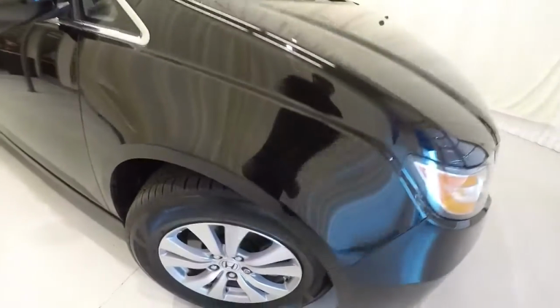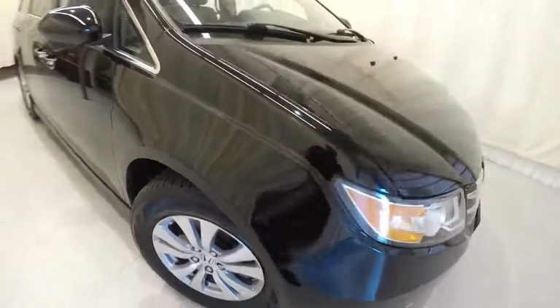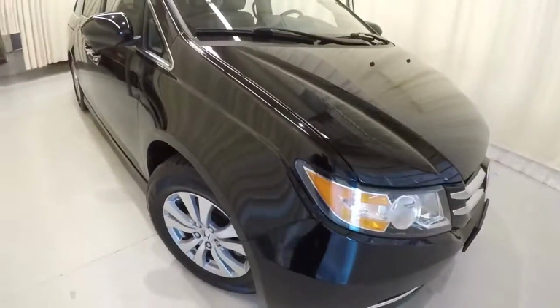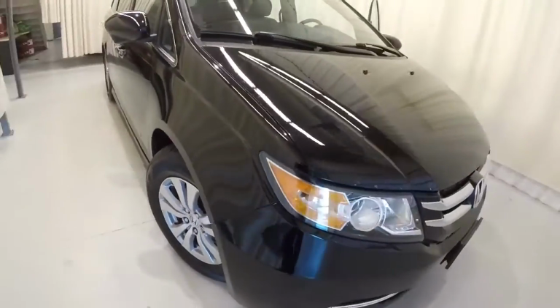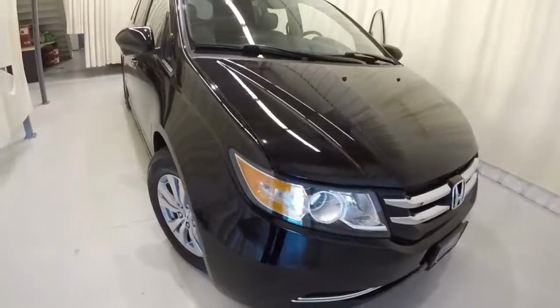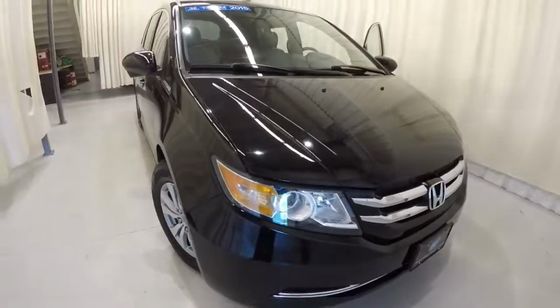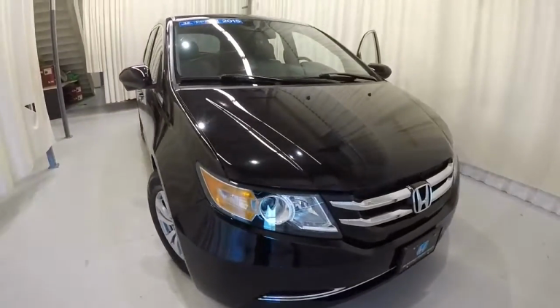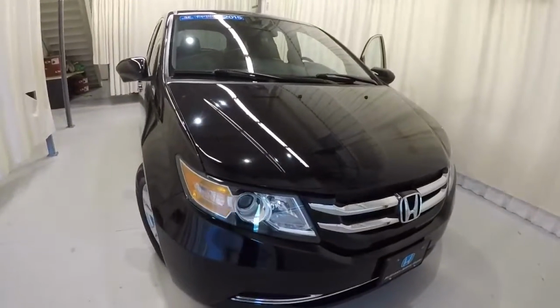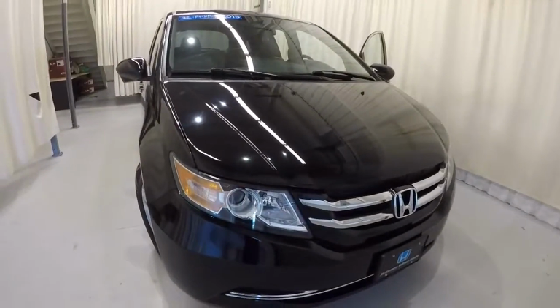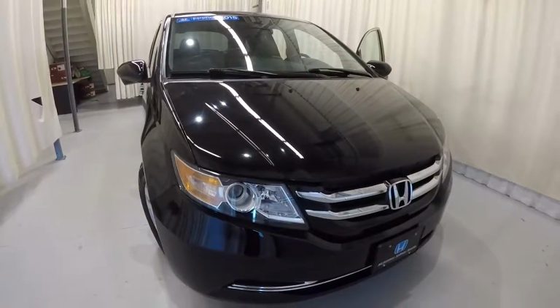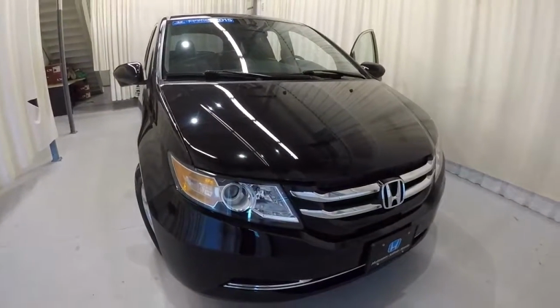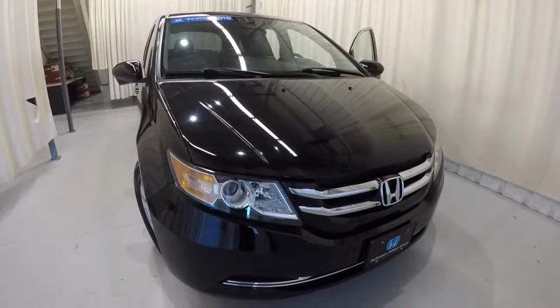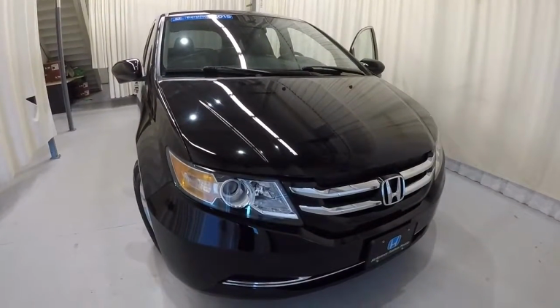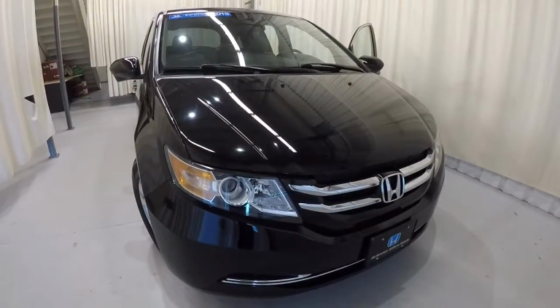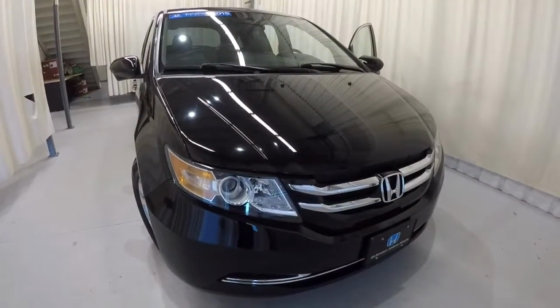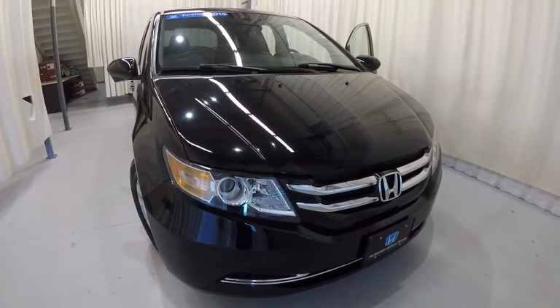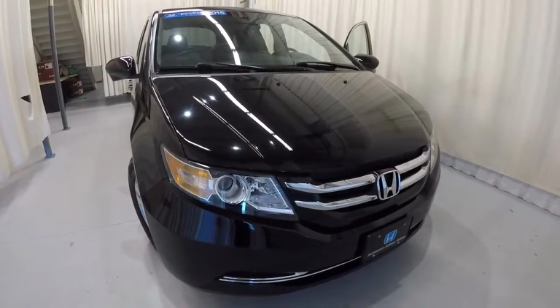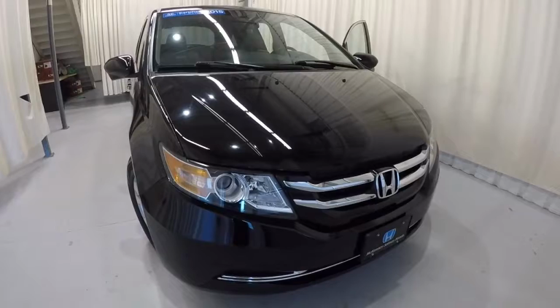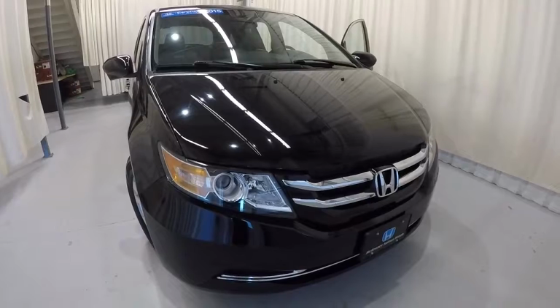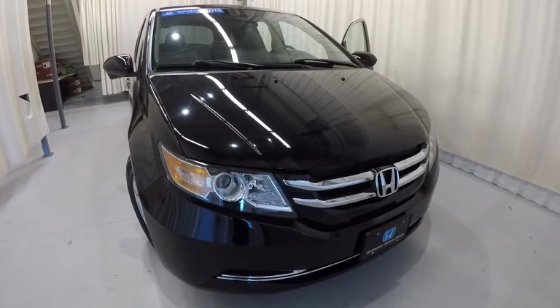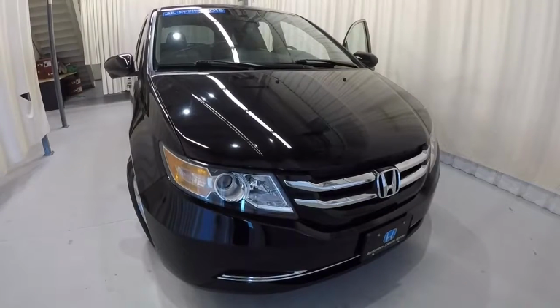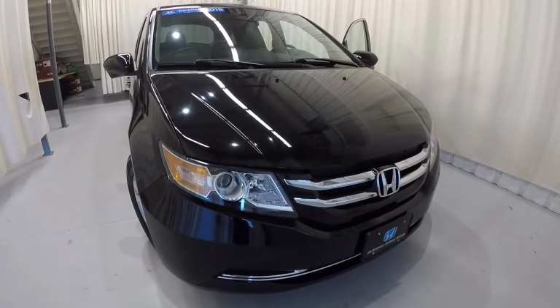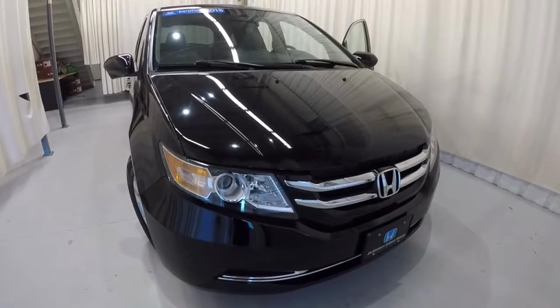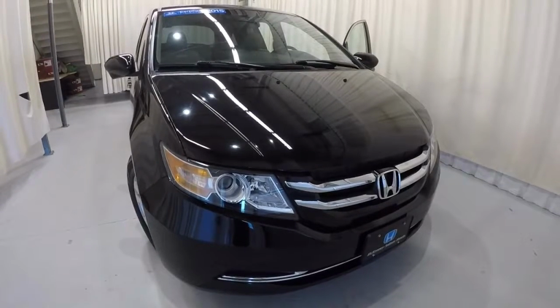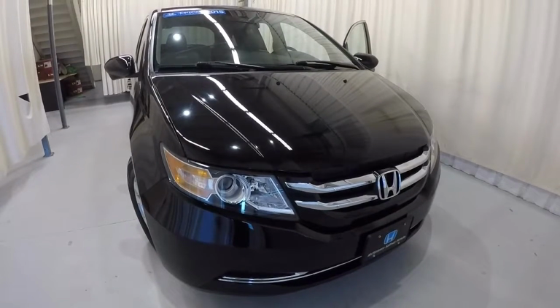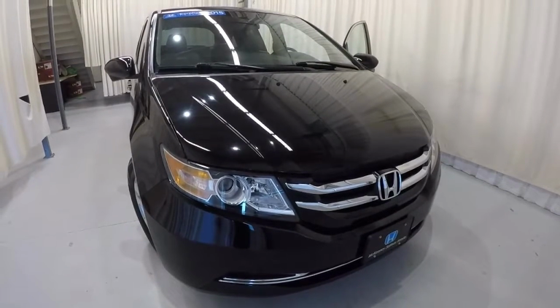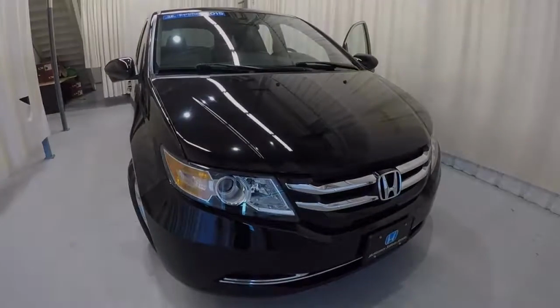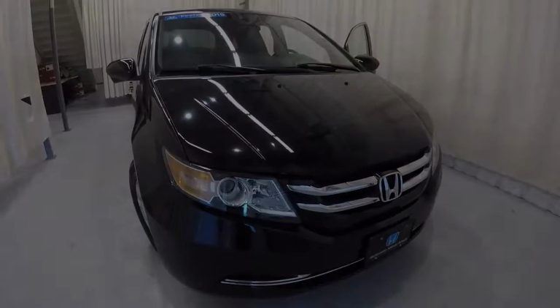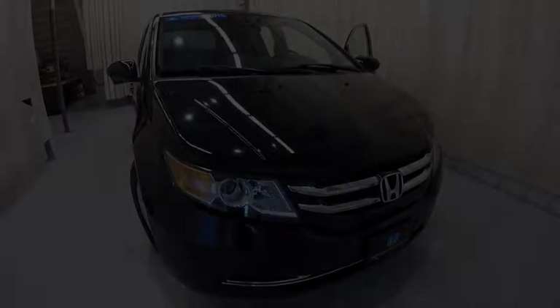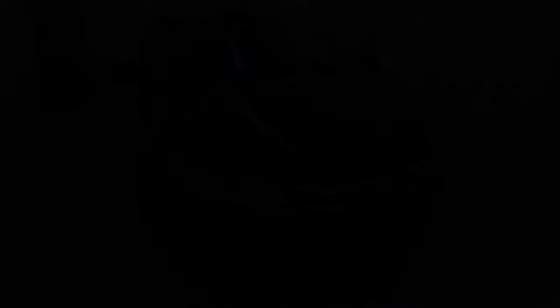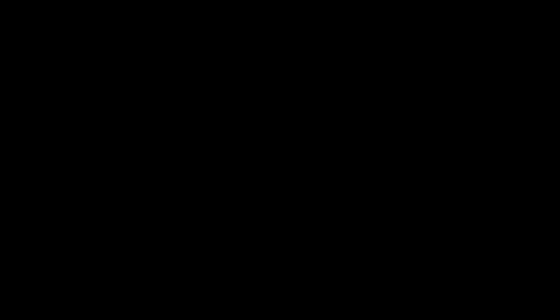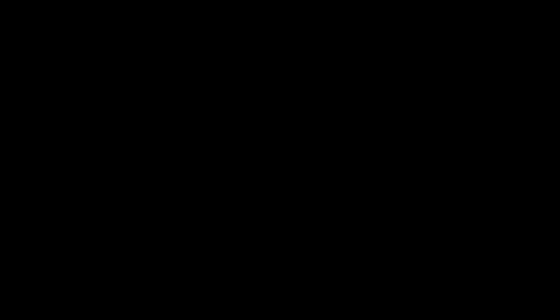Just to recap: it's a 2015 Honda Odyssey EXL with 35,000 miles on it. It is a certified unit and it's been well taken care of. Come down, check it out, take a test drive. Thanks for watching the video.